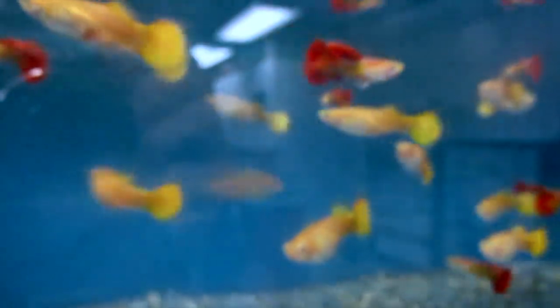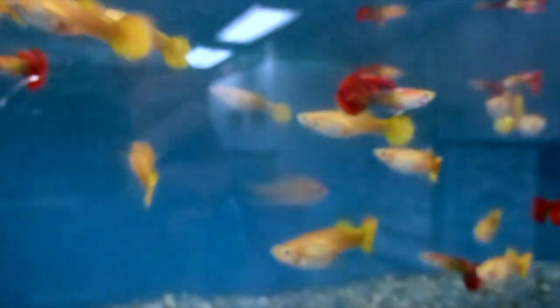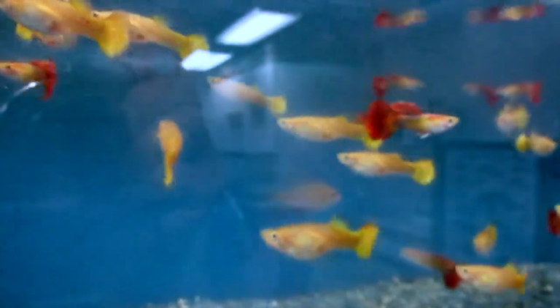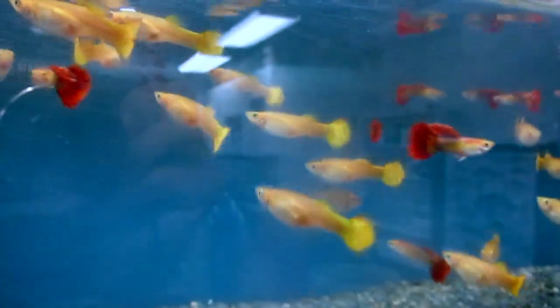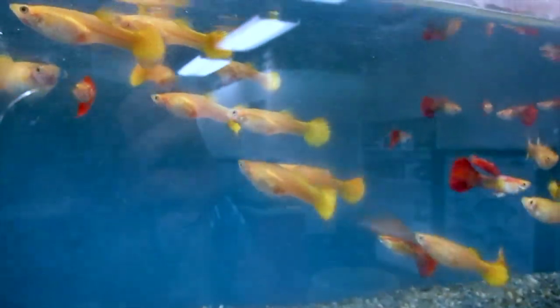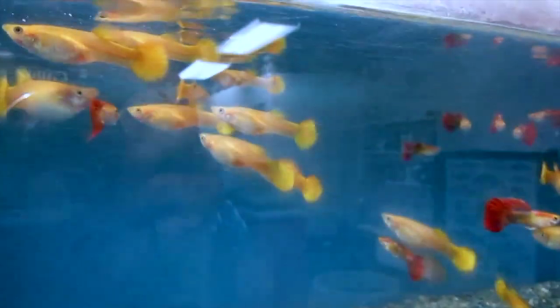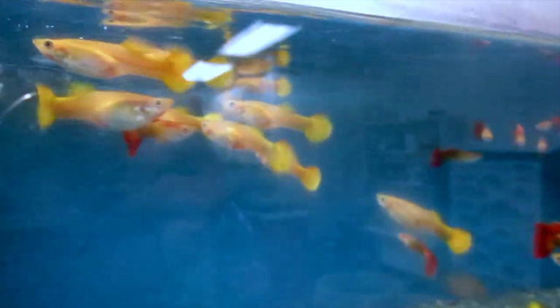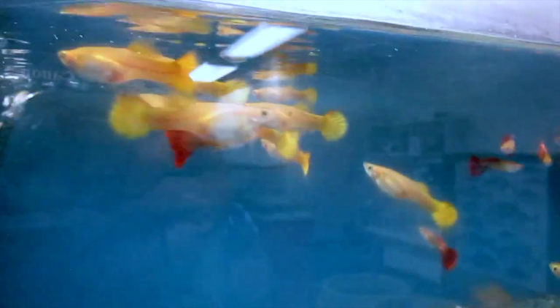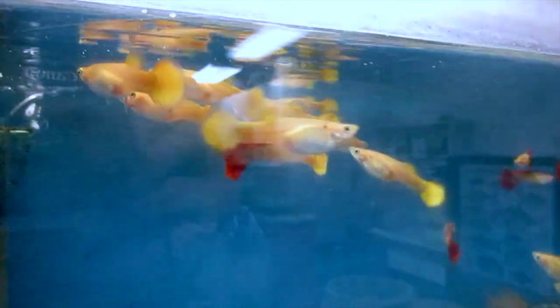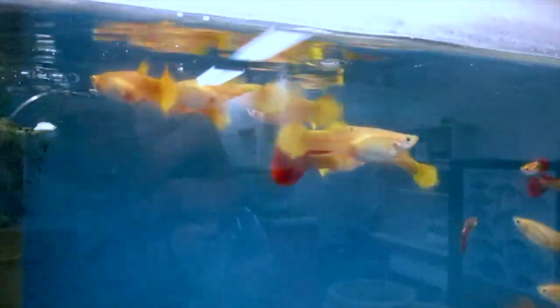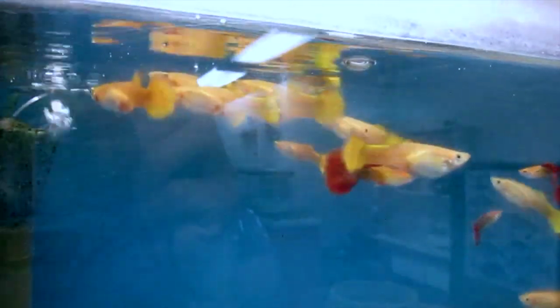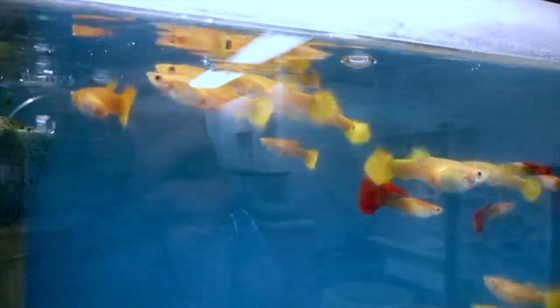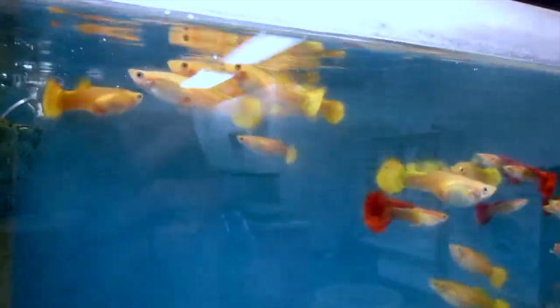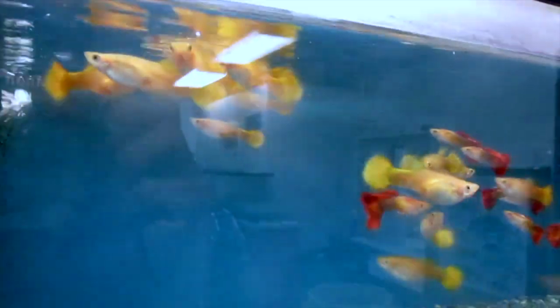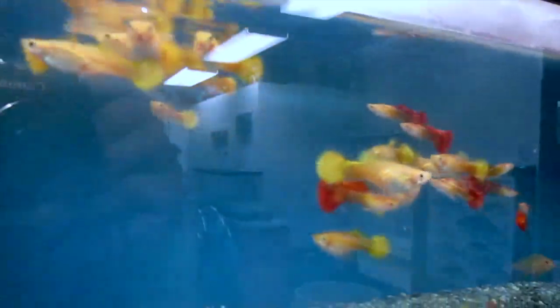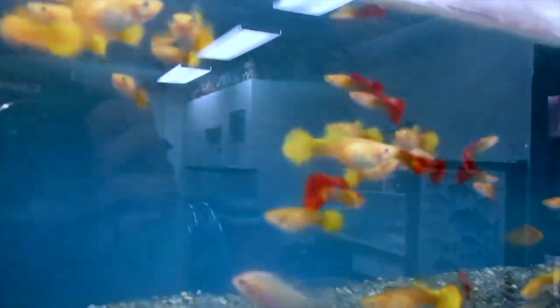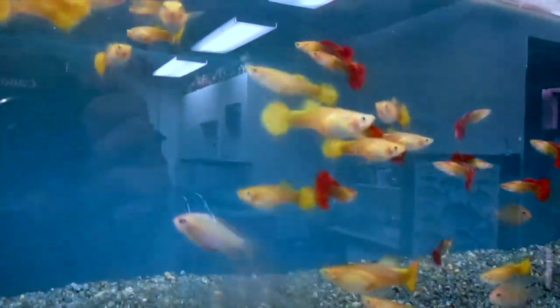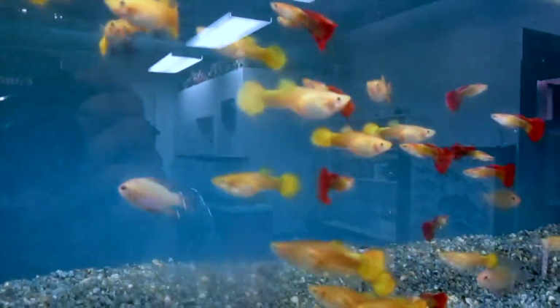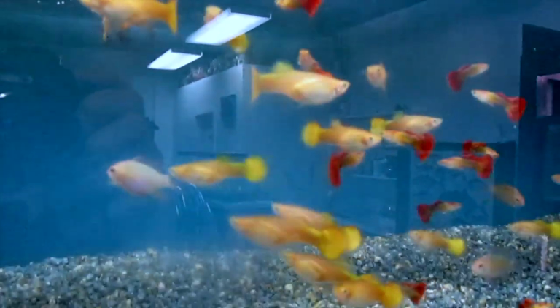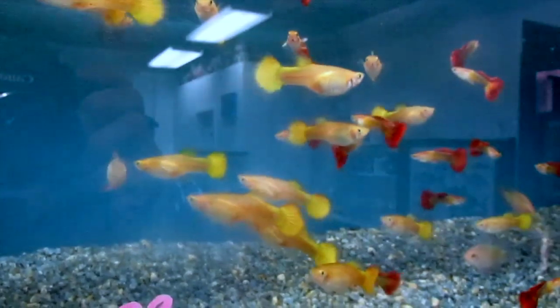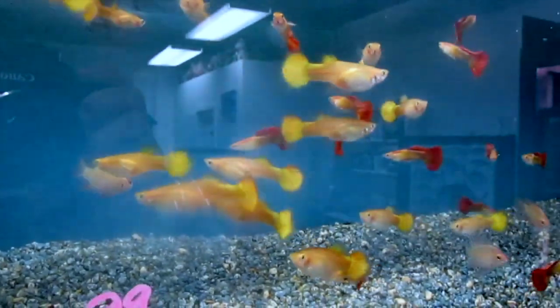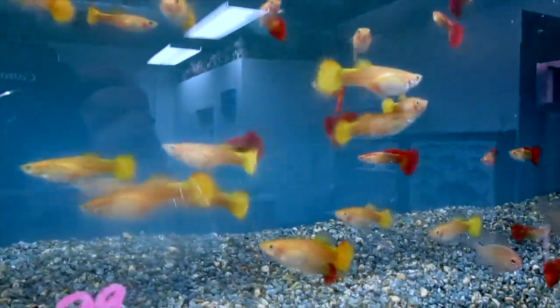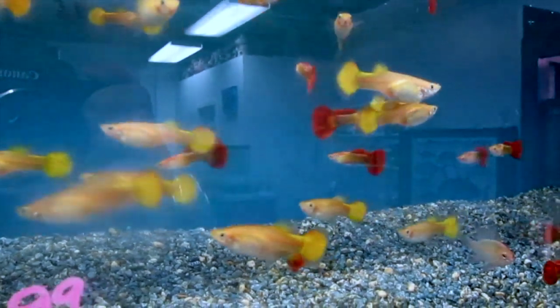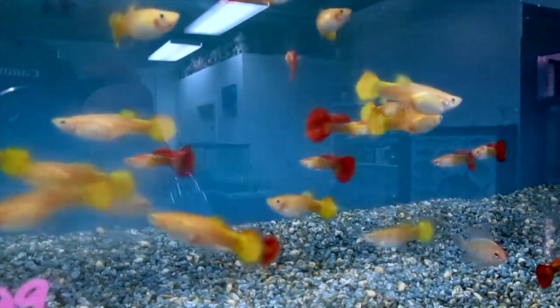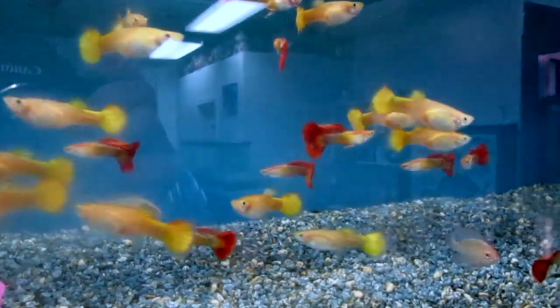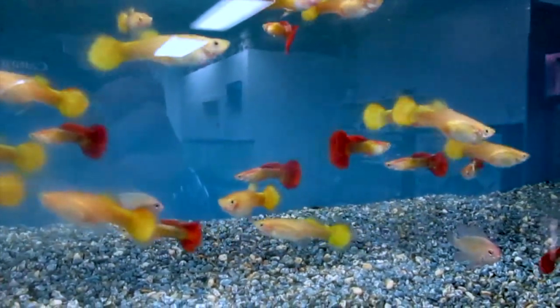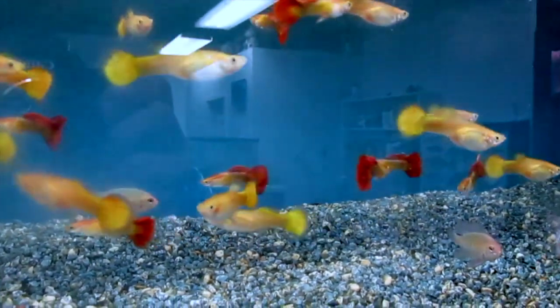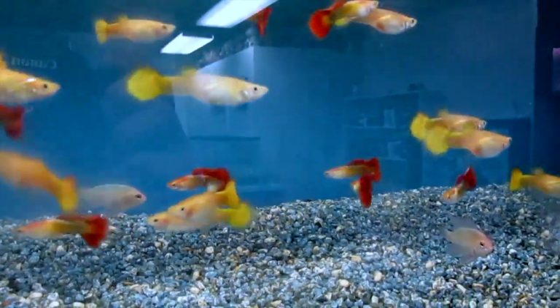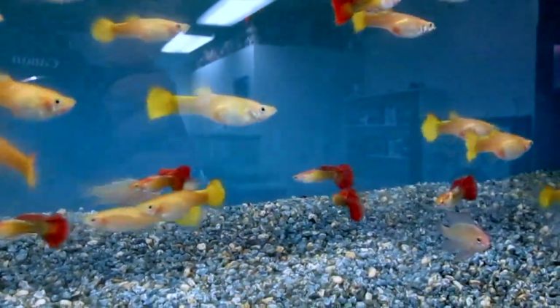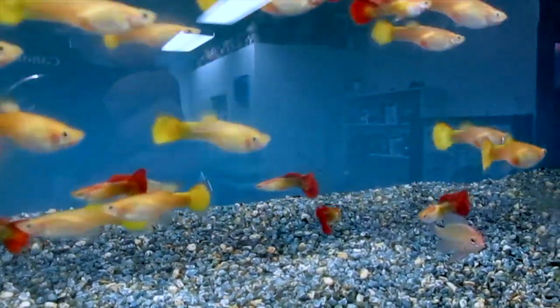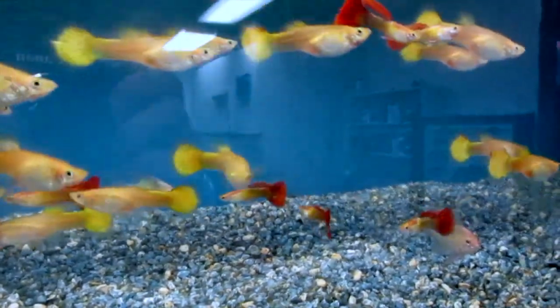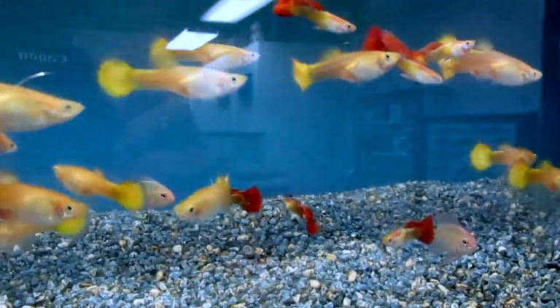Really looks nice — I really prefer the line-bred version of these. For the most part, the females look pretty similar though.